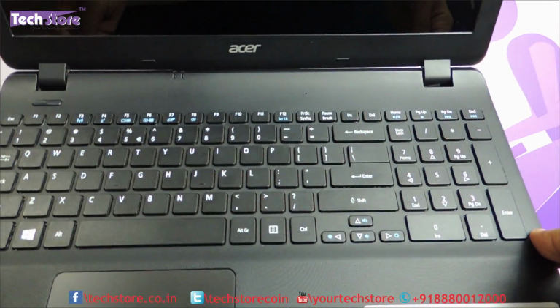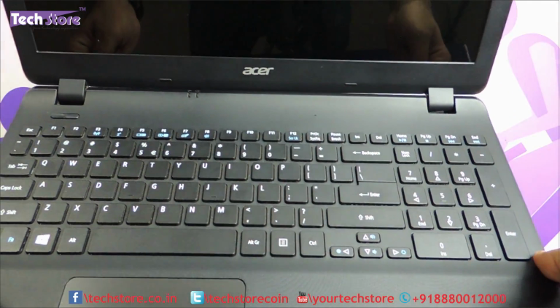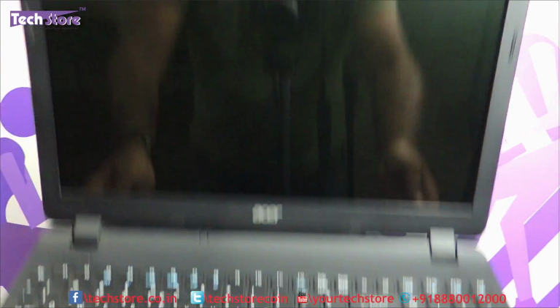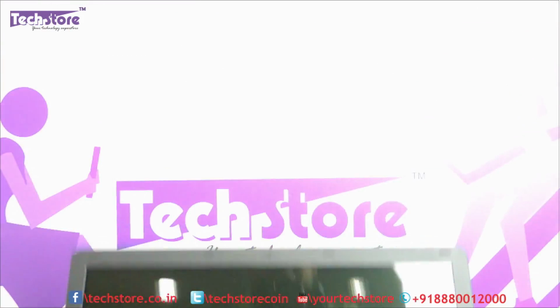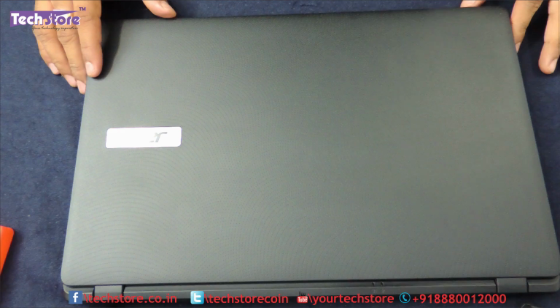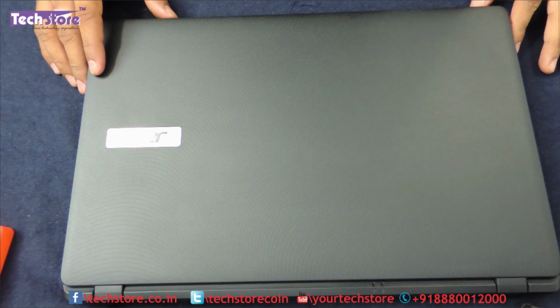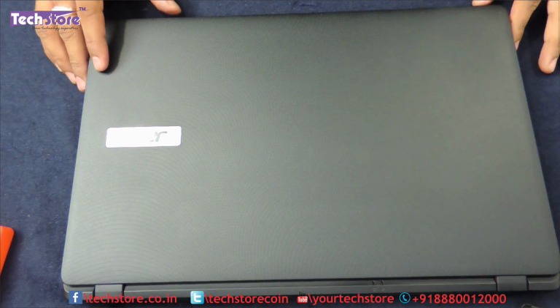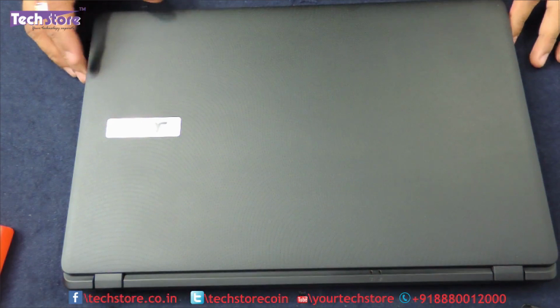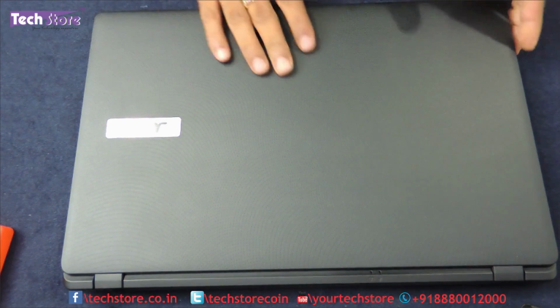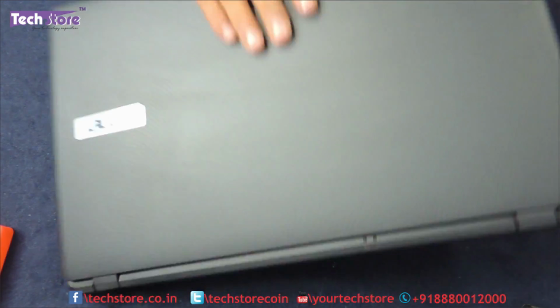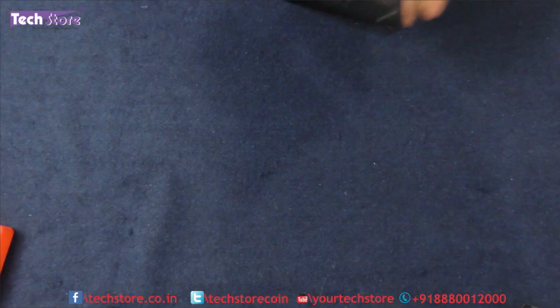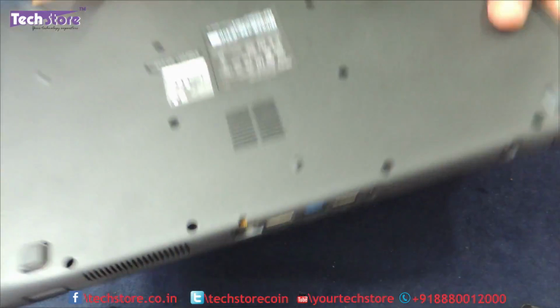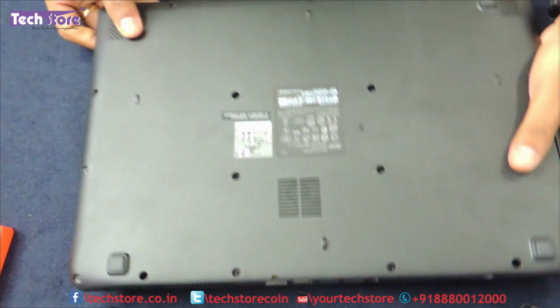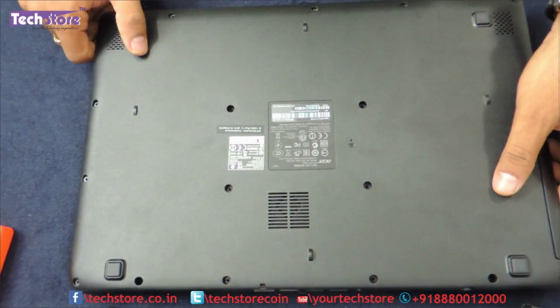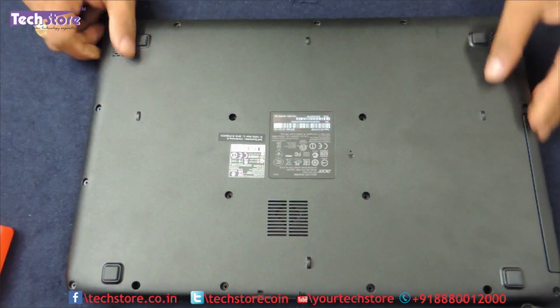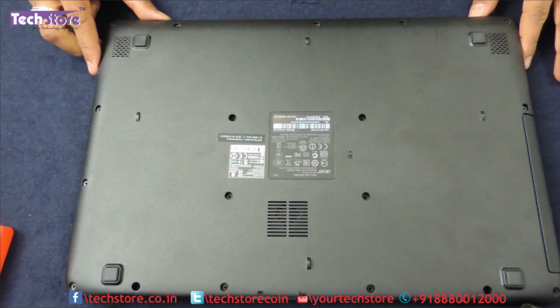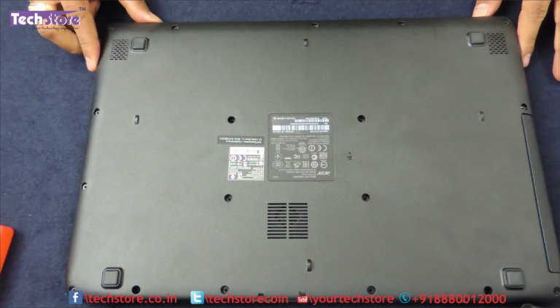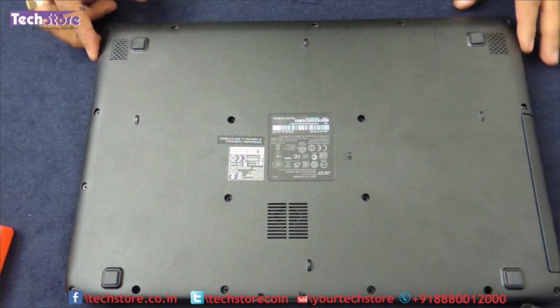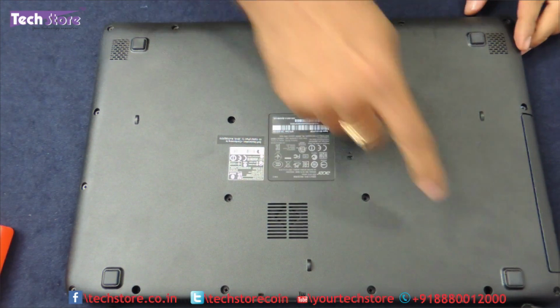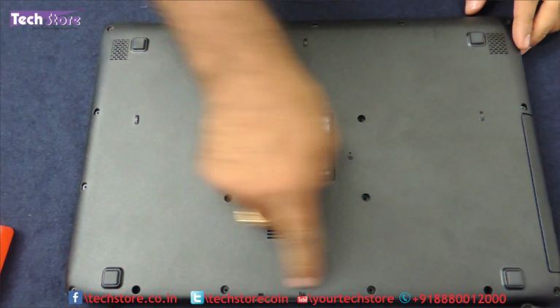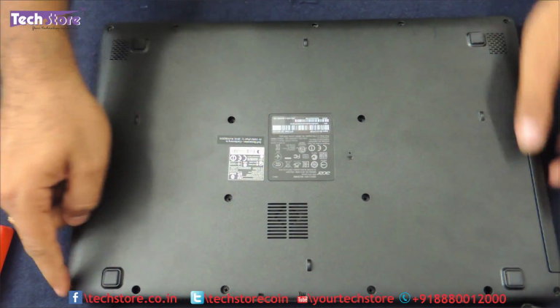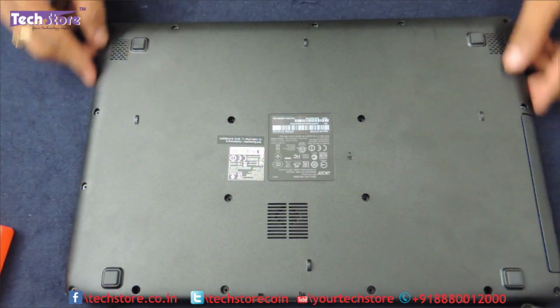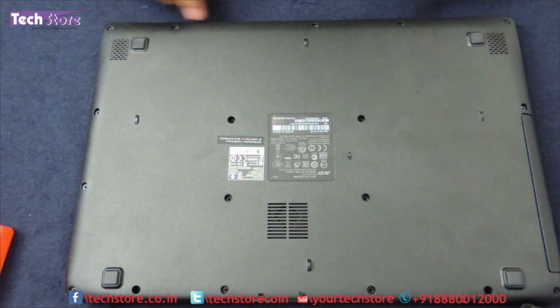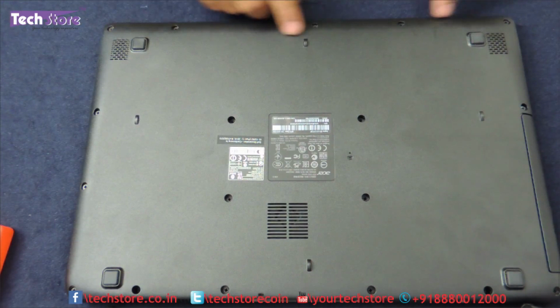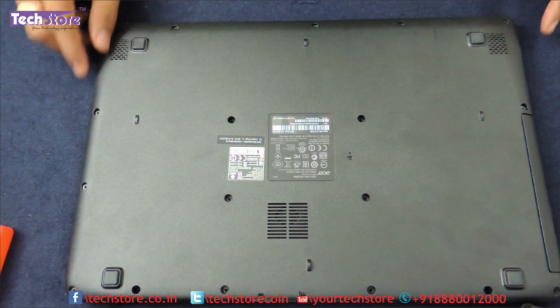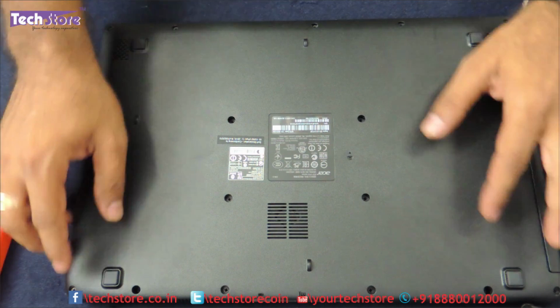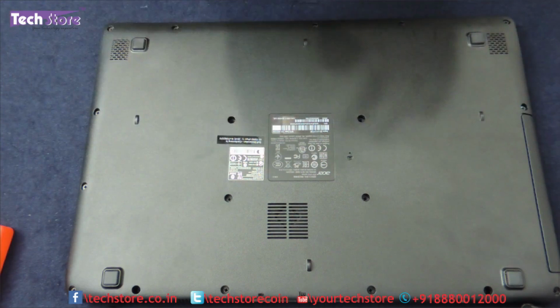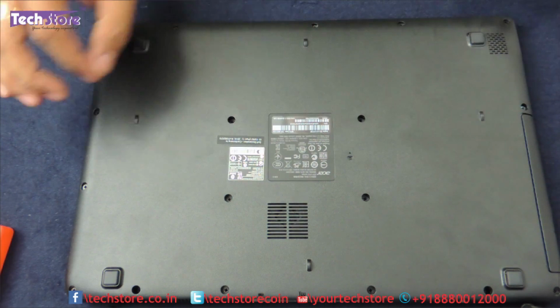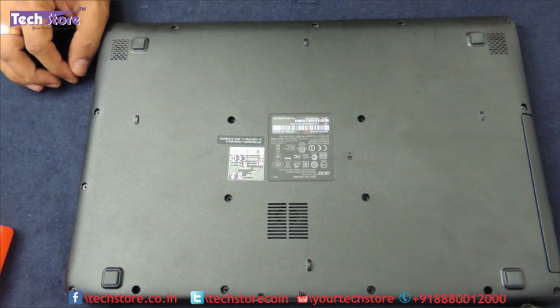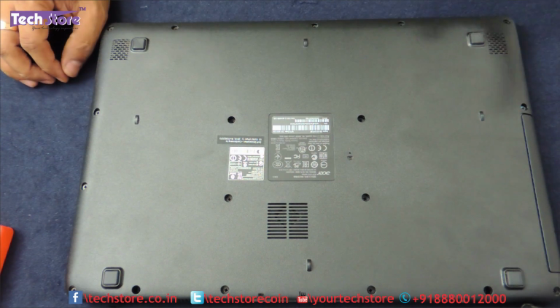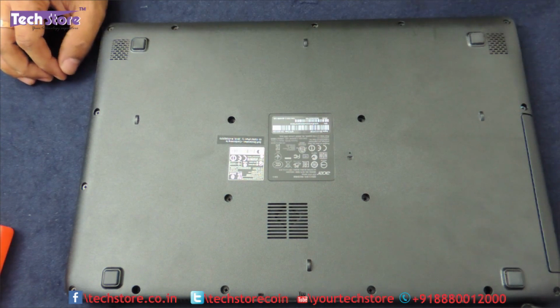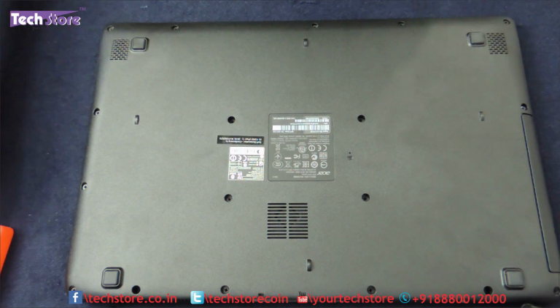First thing we do is flip the laptop and you see all these screws over here which we need to remove. Each and every screw that you can see has to be removed.